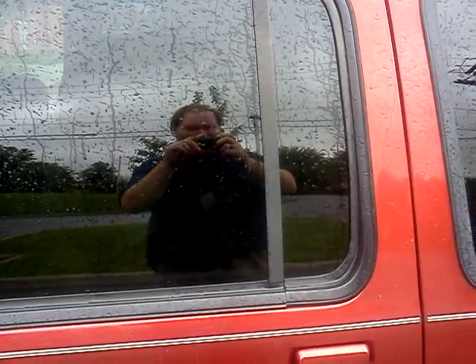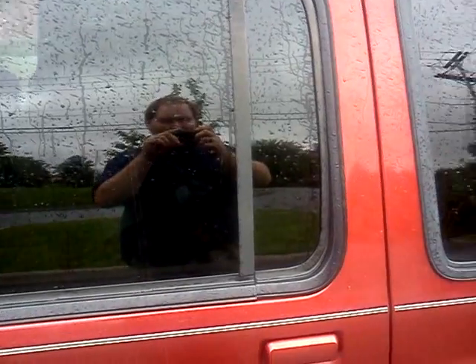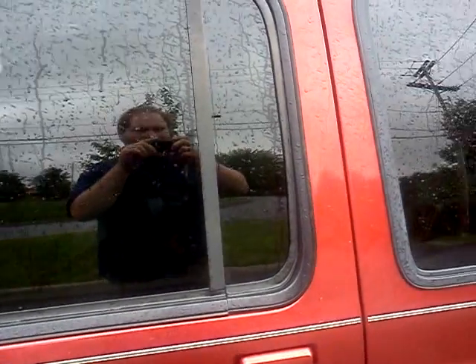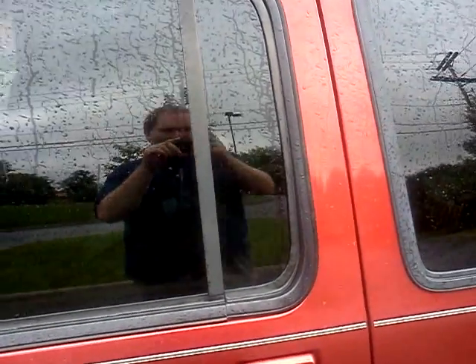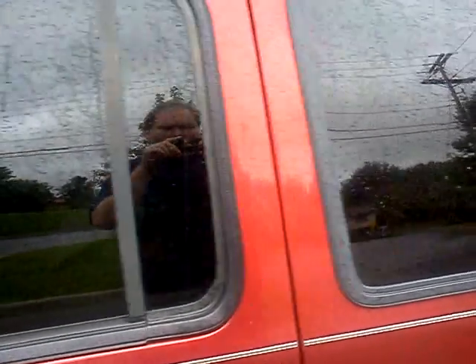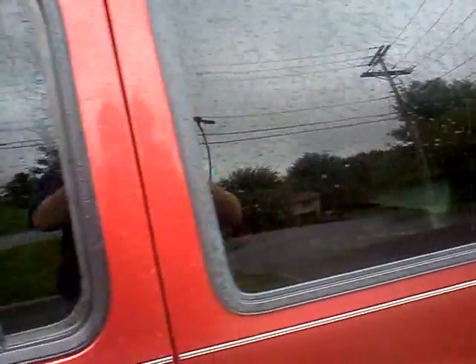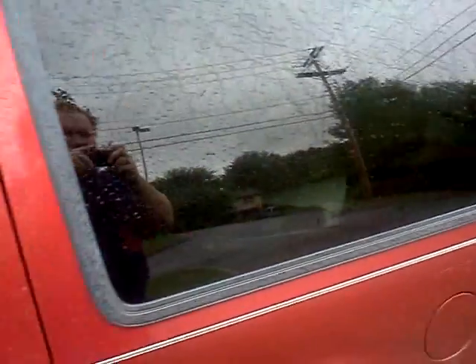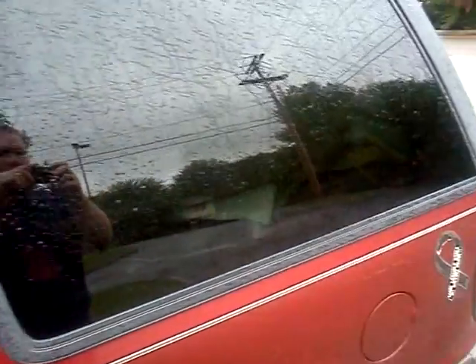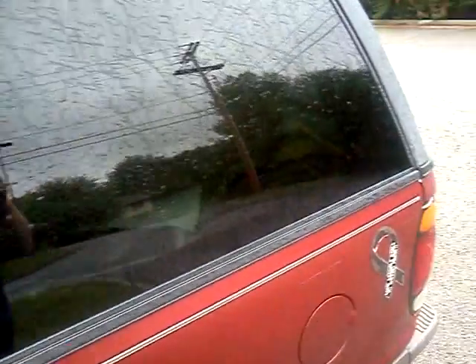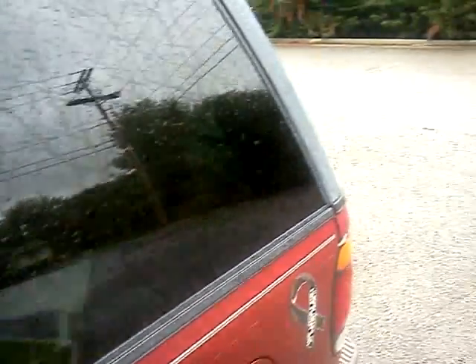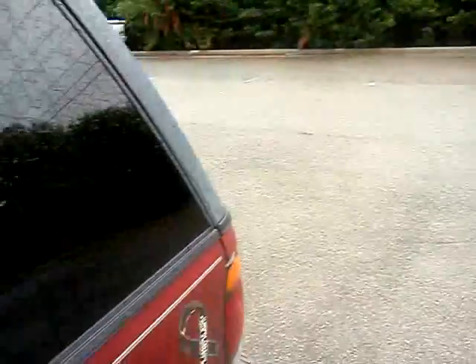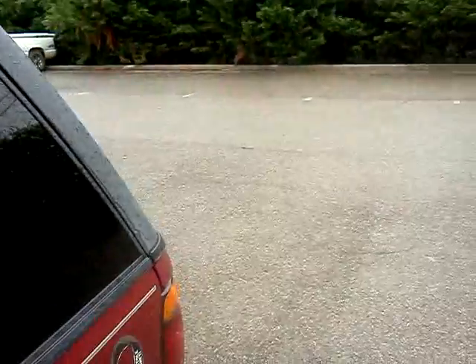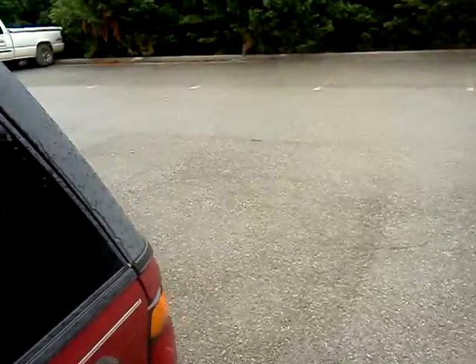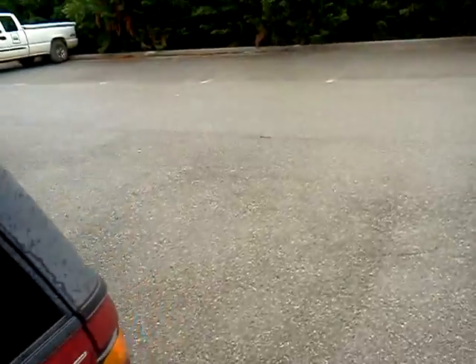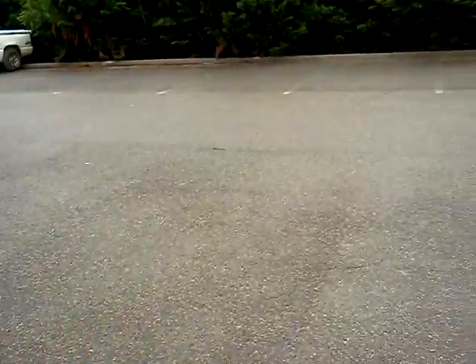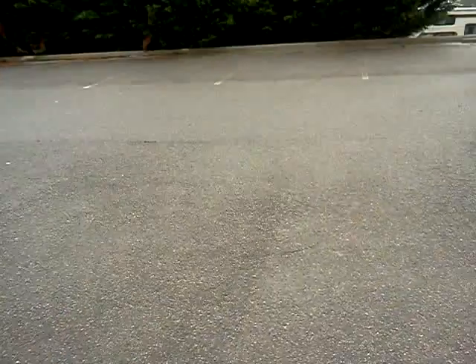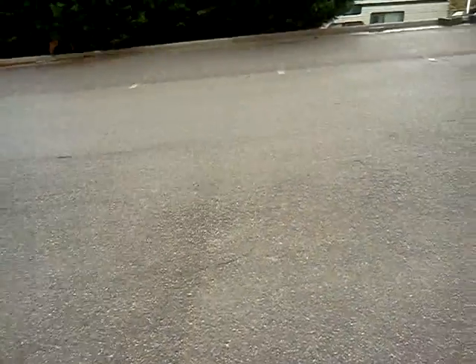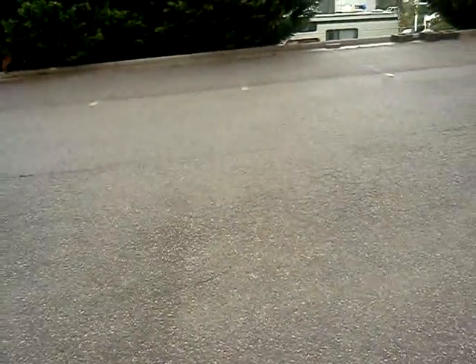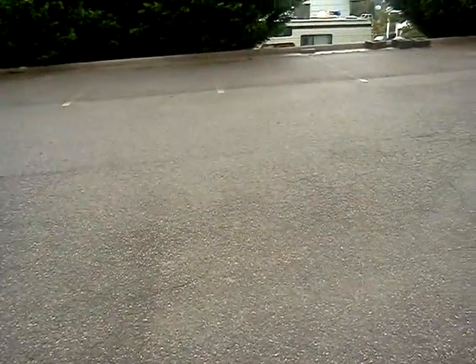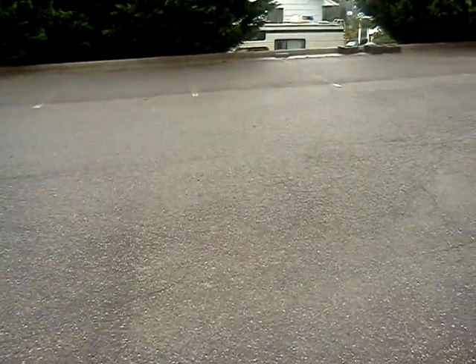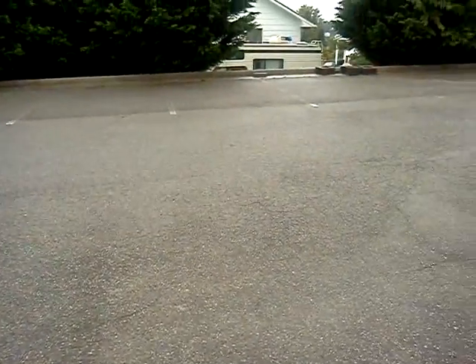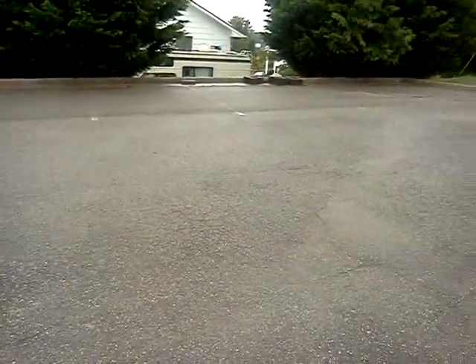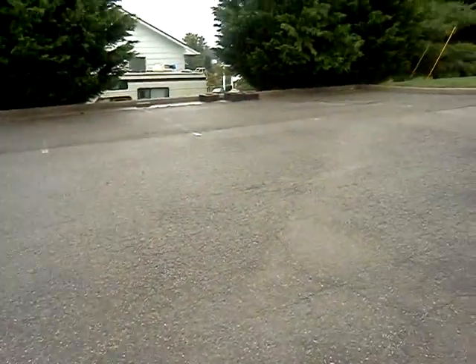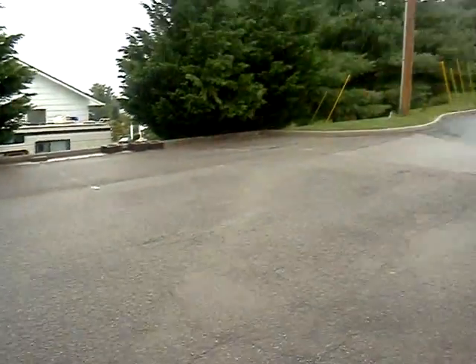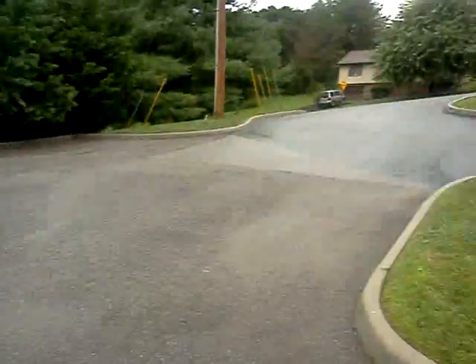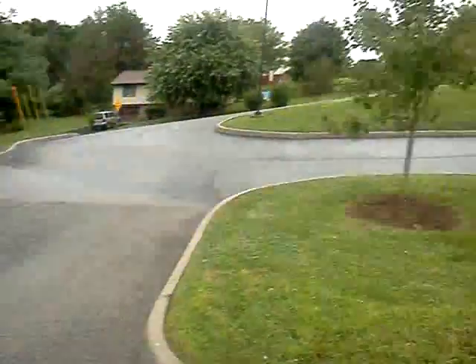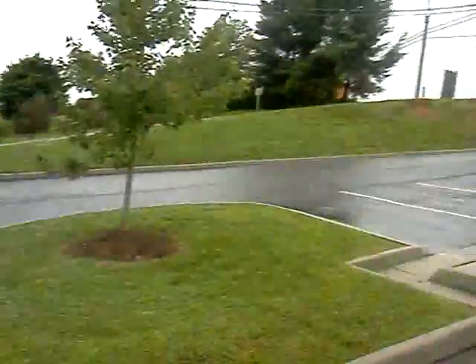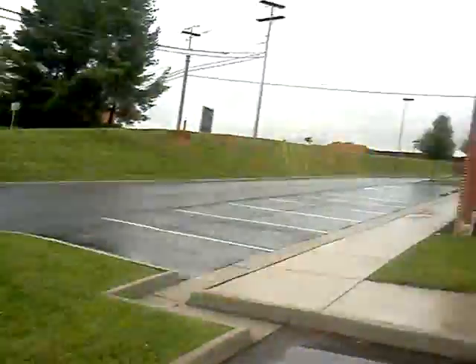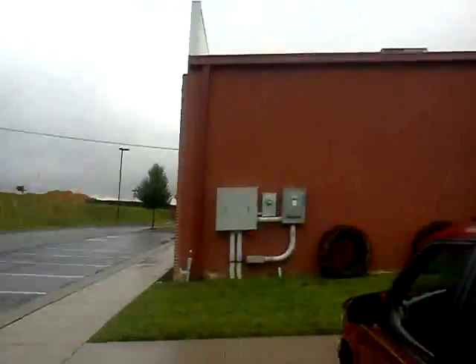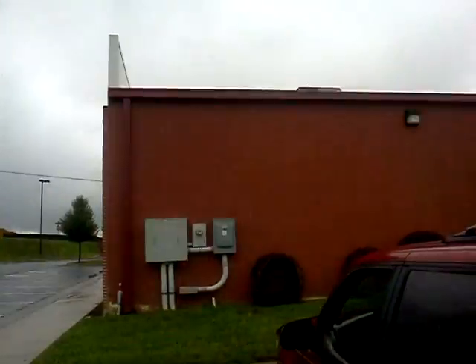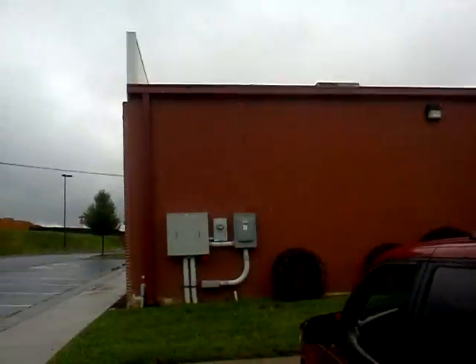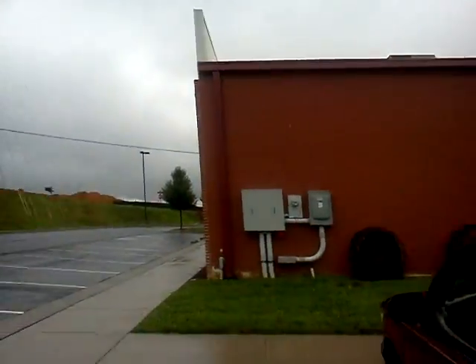Hey everybody, it's Charlie here again. I'm out caching on my way to work this morning and the coordinates led me to the back of this office complex here.